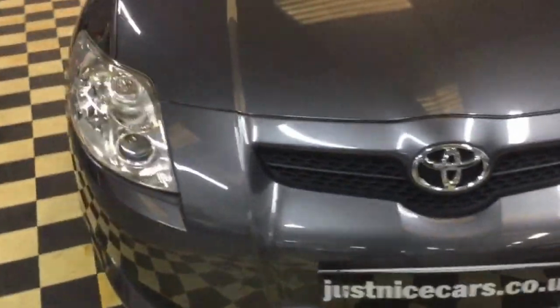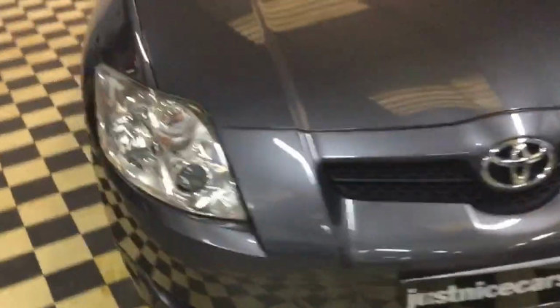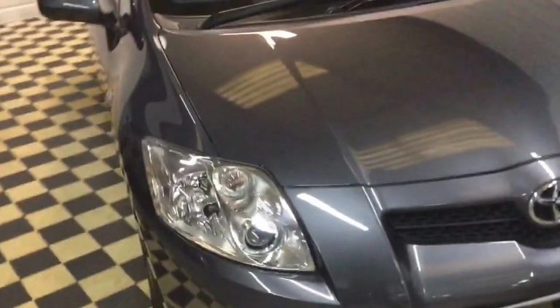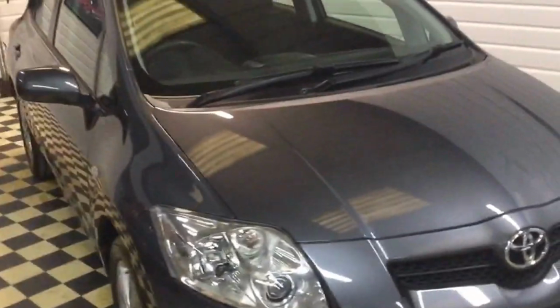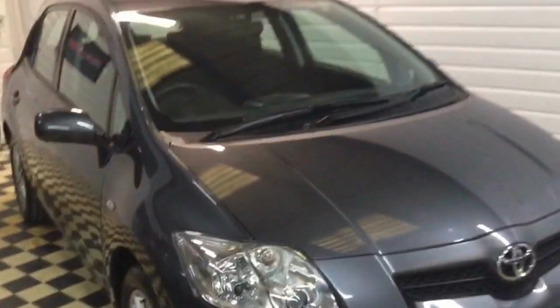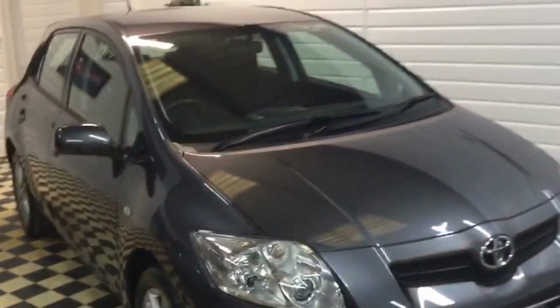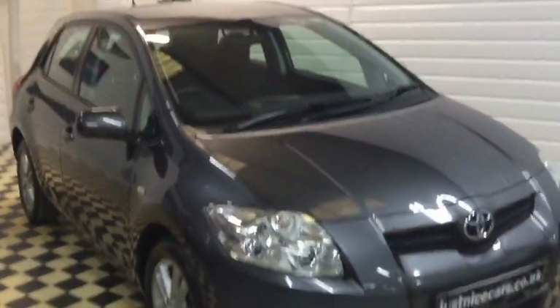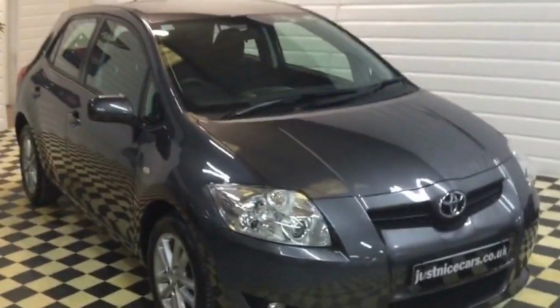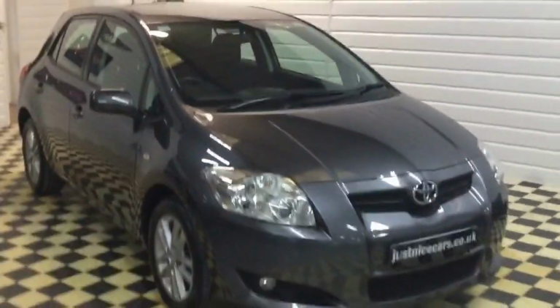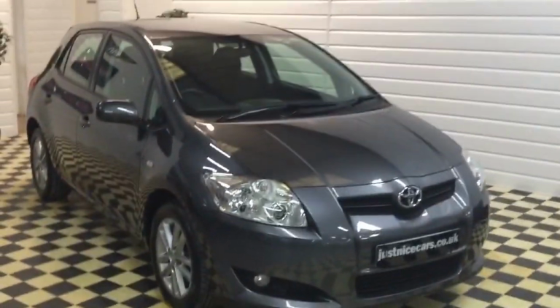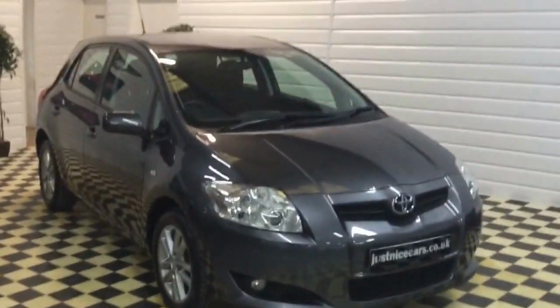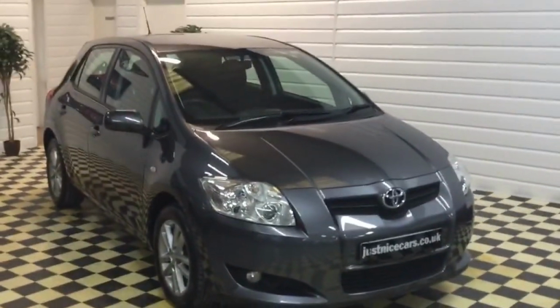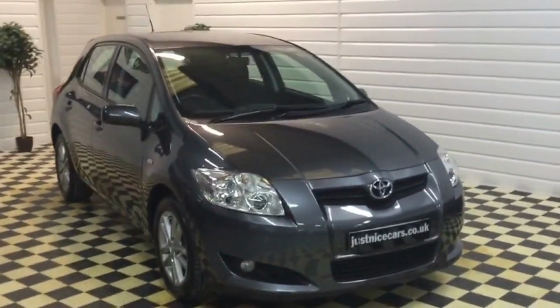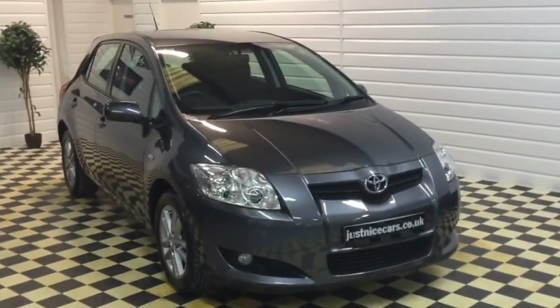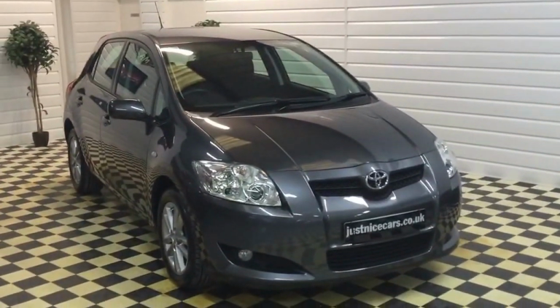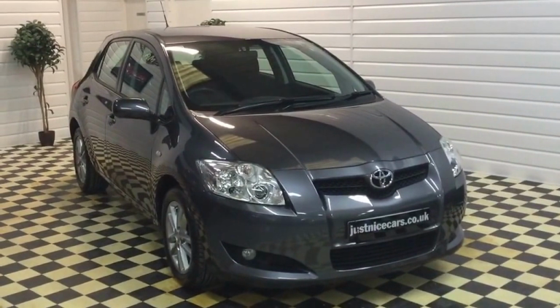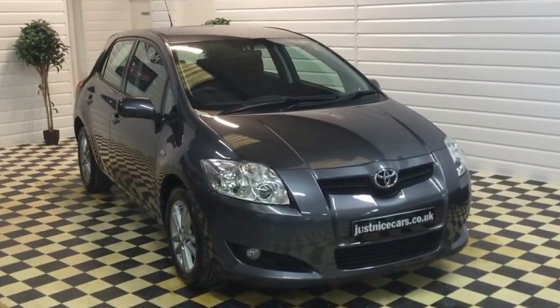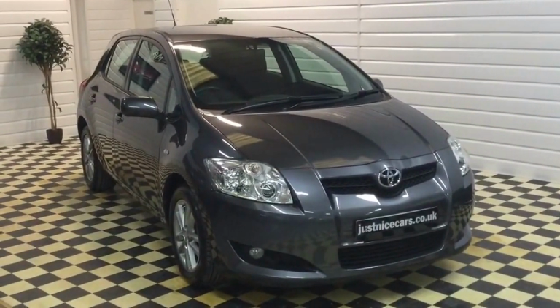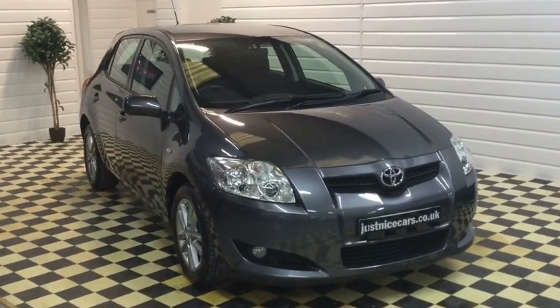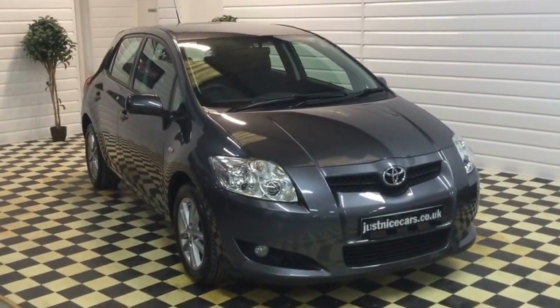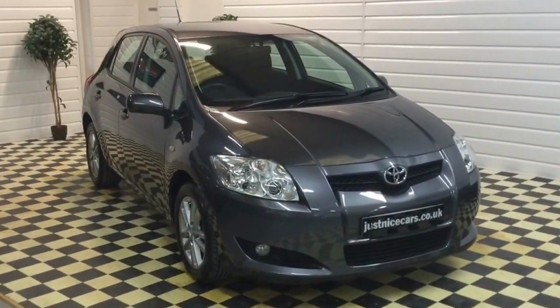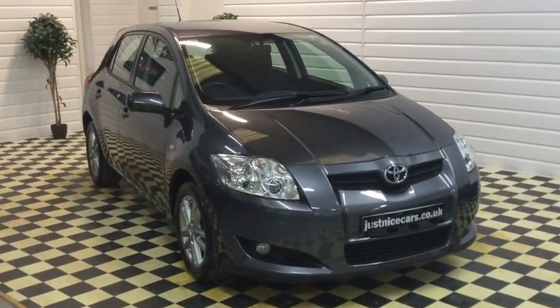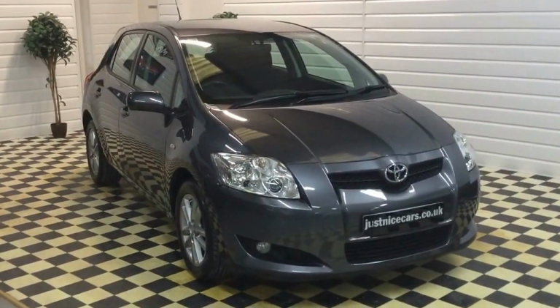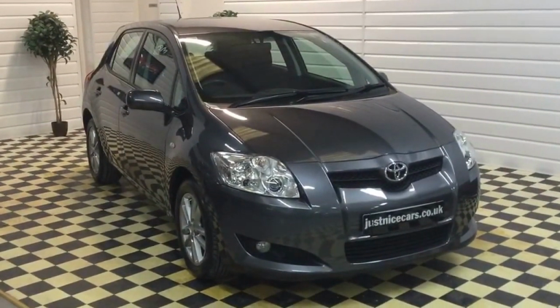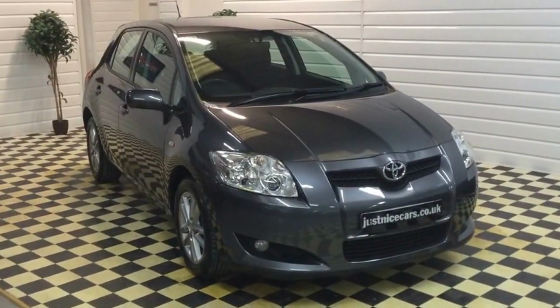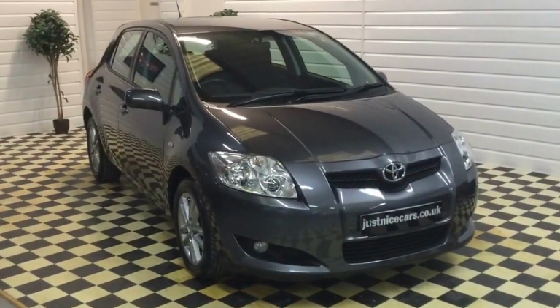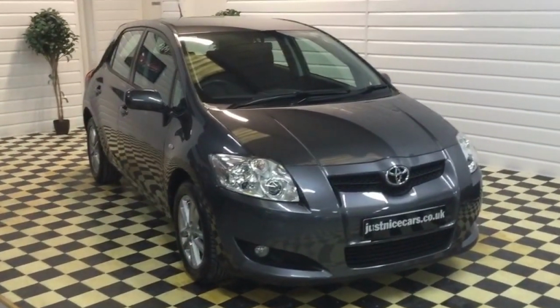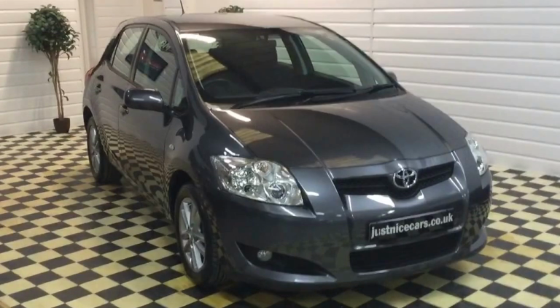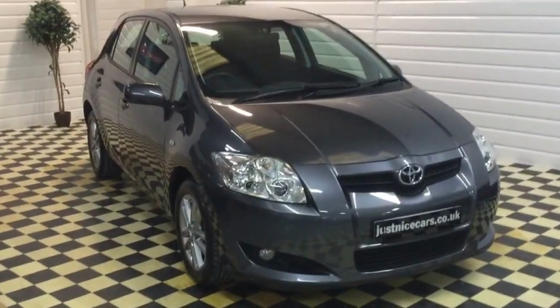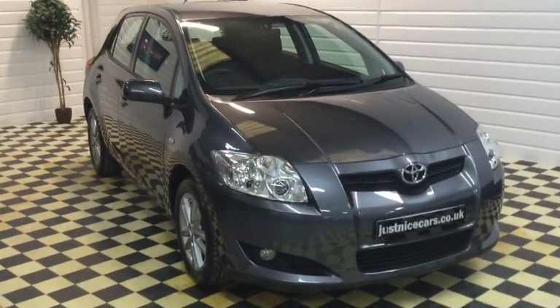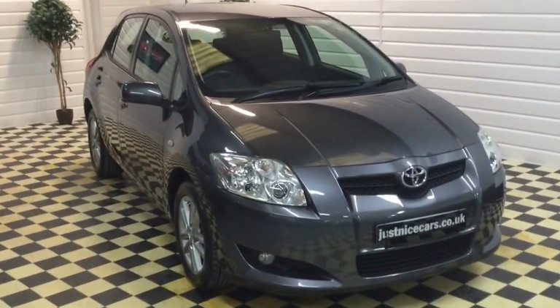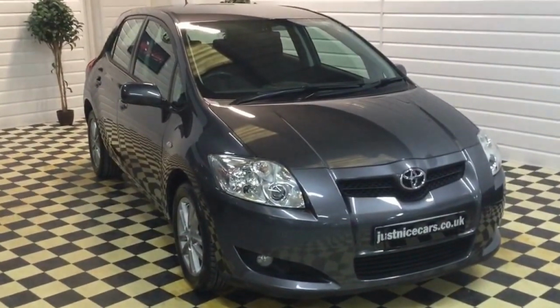For photos and all the information on this fantastic little Ayris, please go to our website at www.justnicecars.co.uk where you'll find all the information on this car. Thank you for watching.